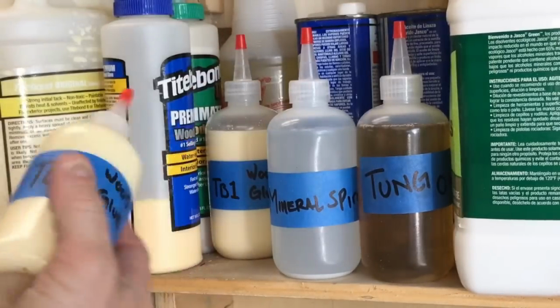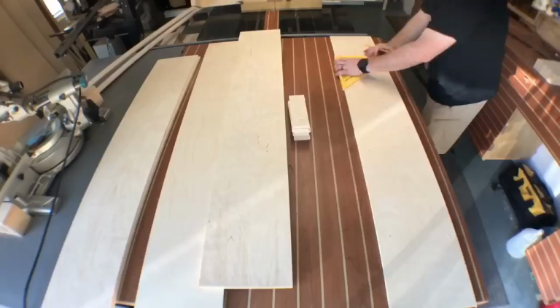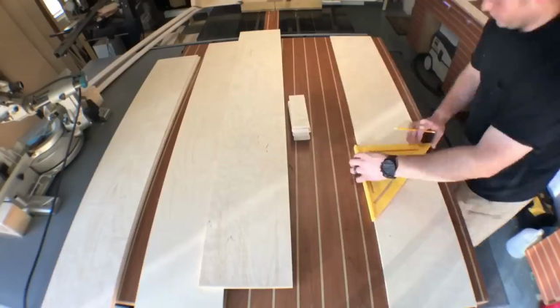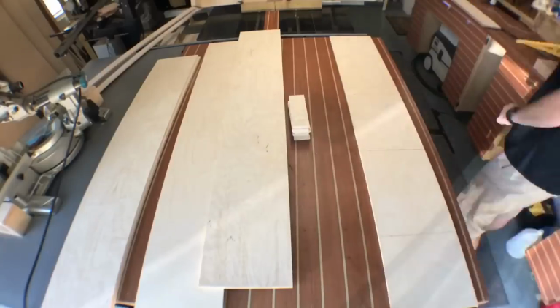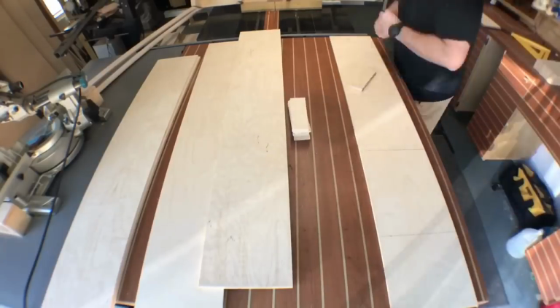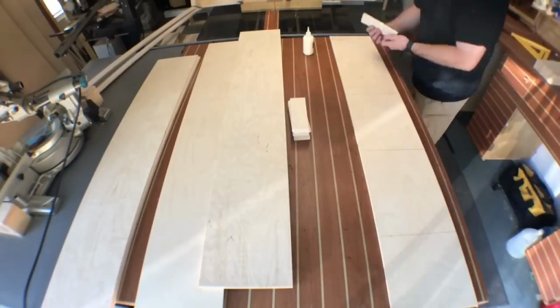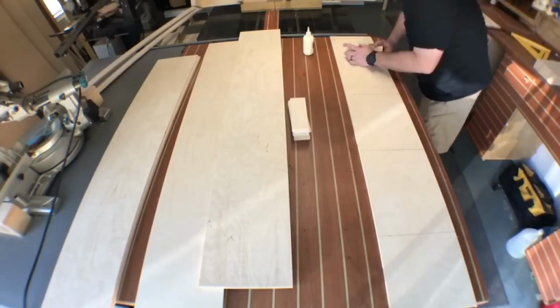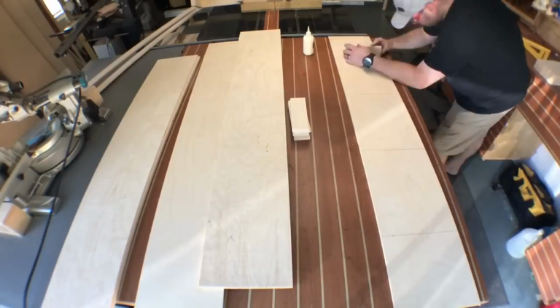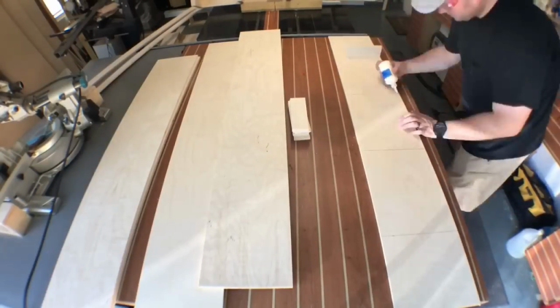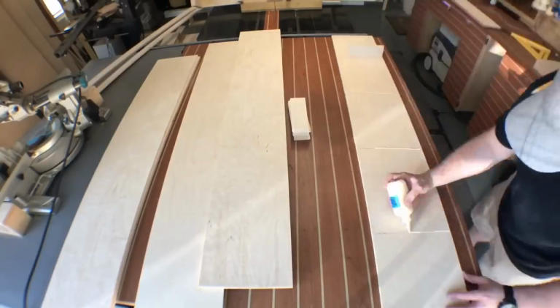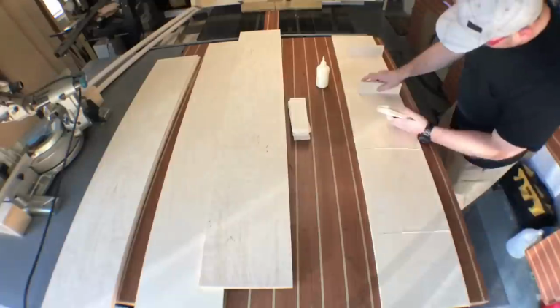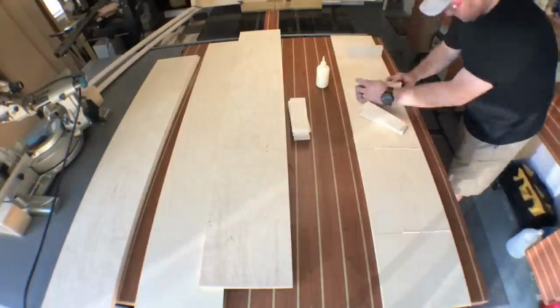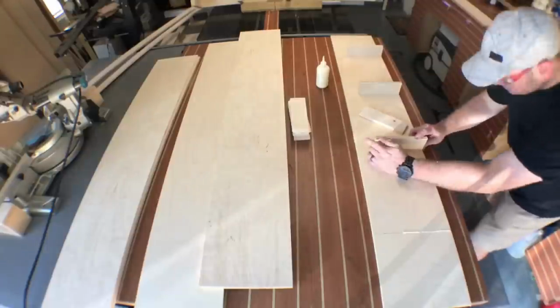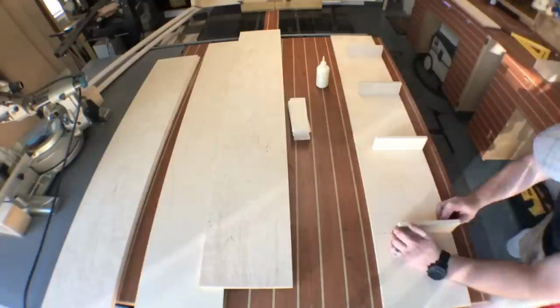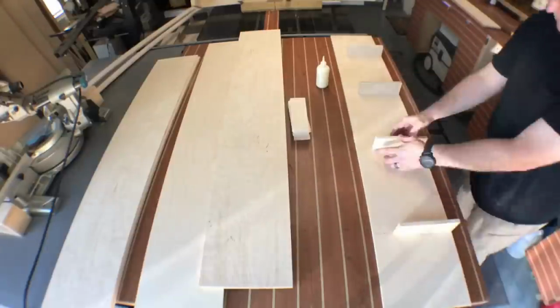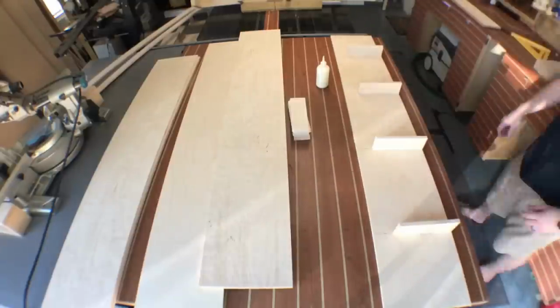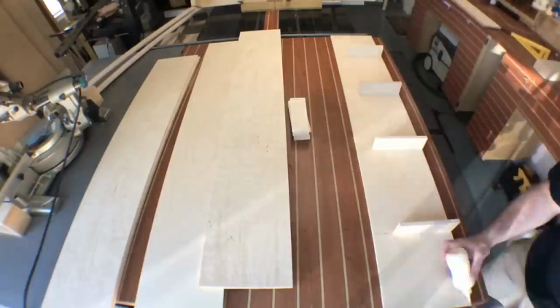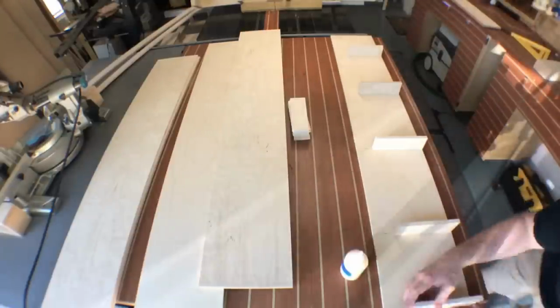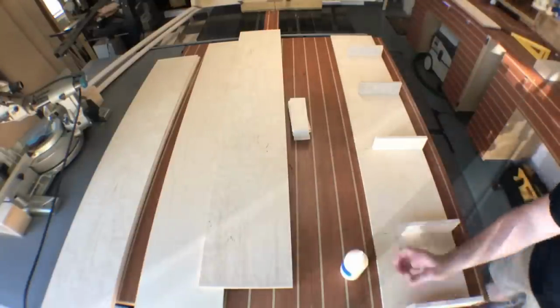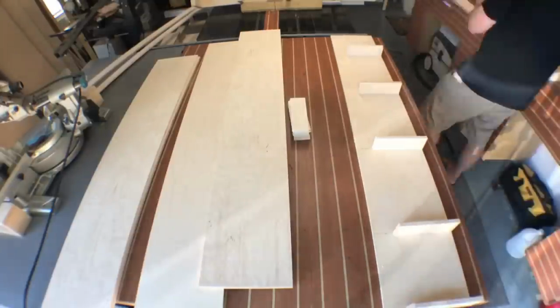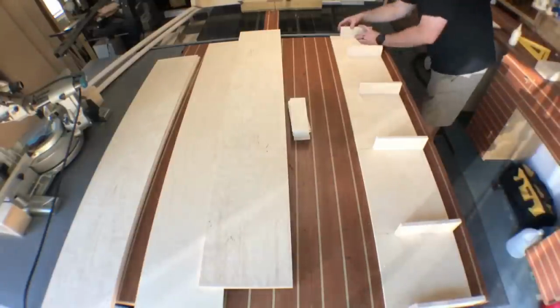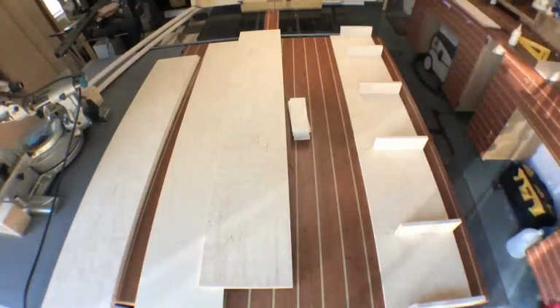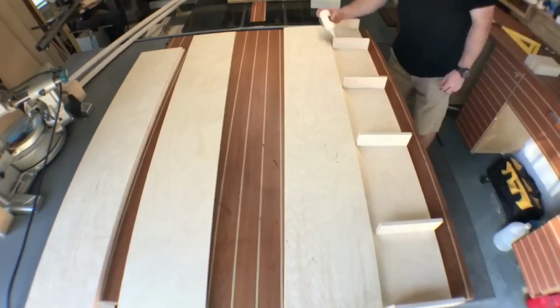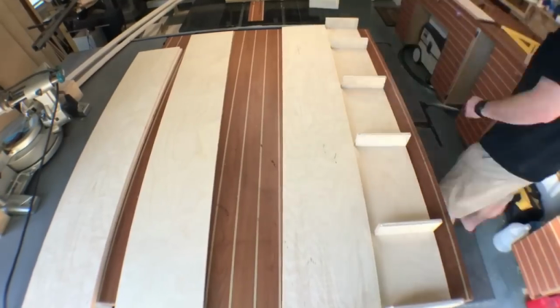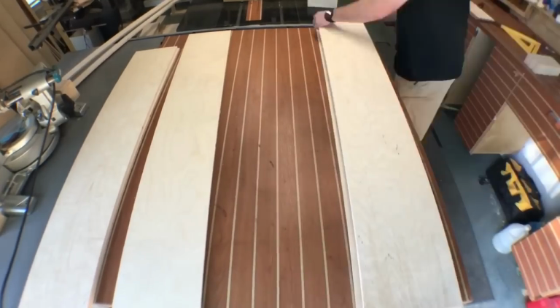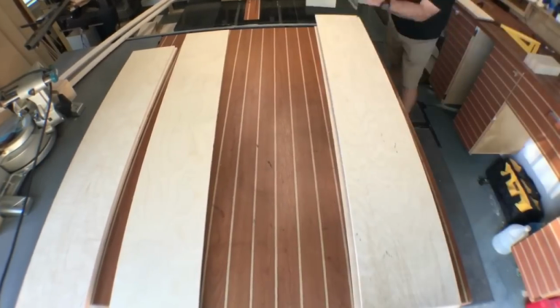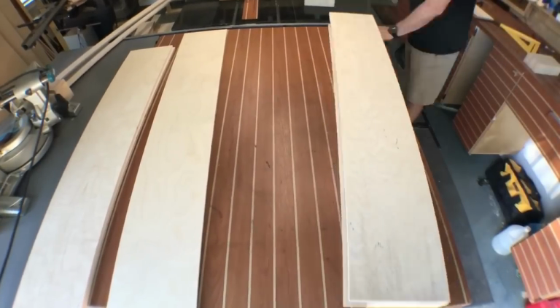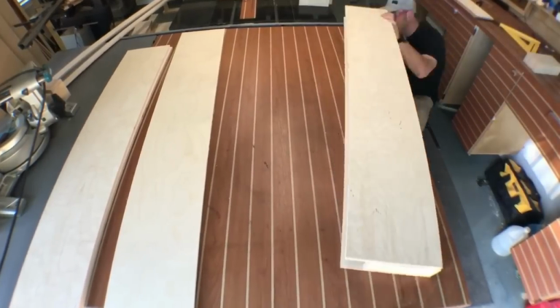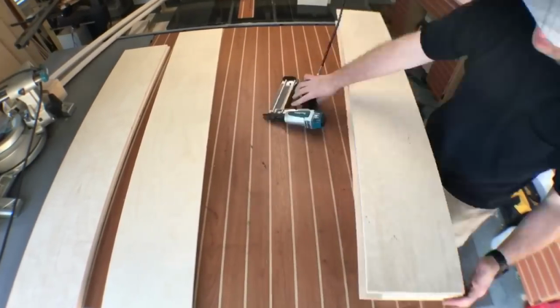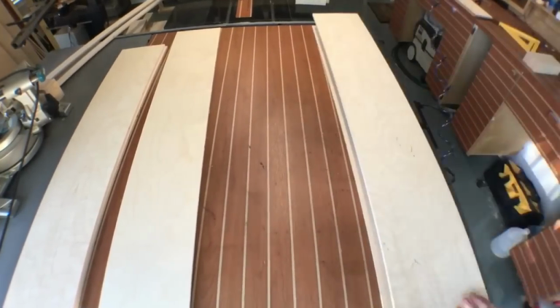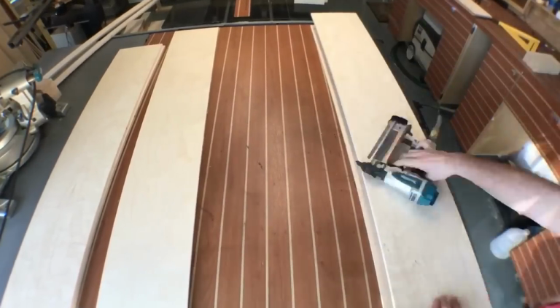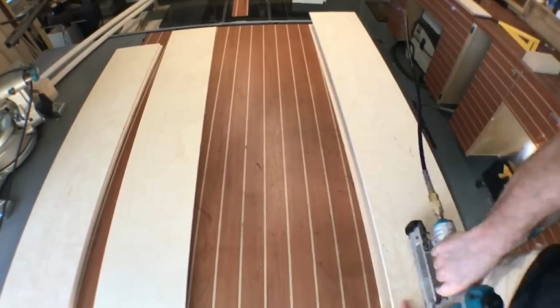I grab a little wood glue and make square marks on there, making sure these are 90 degrees to each edge, then glue them in. I wait about five minutes for the glue to set, then put glue on the top and nail it all in place.